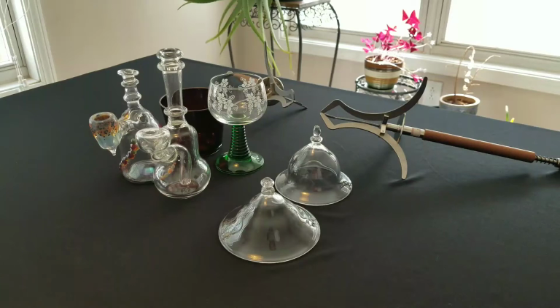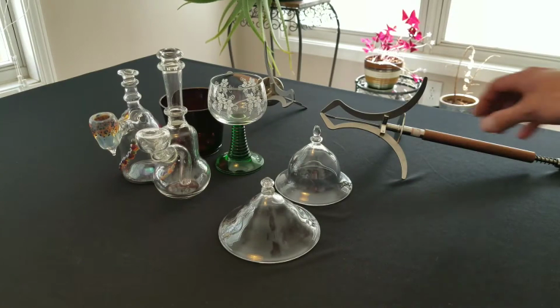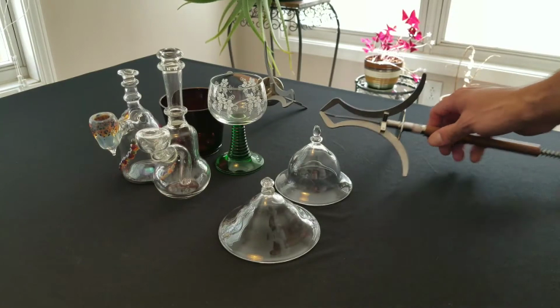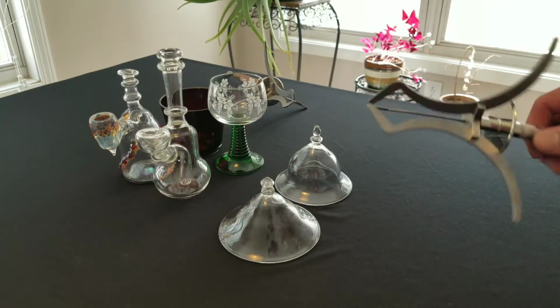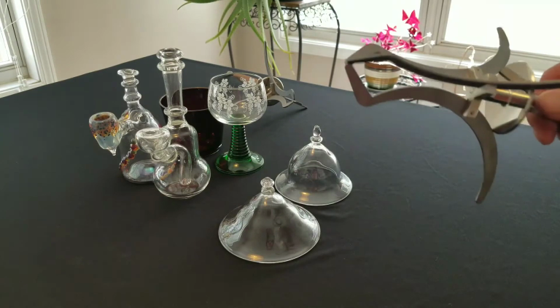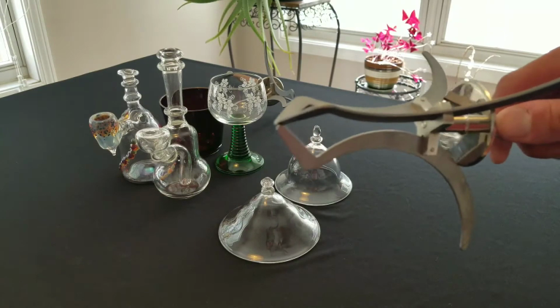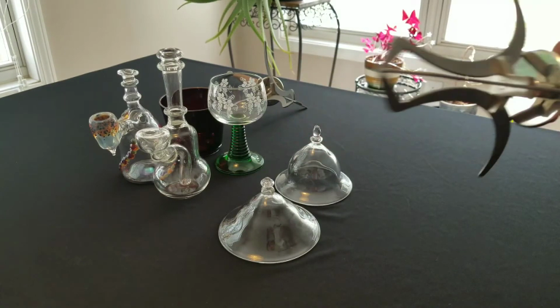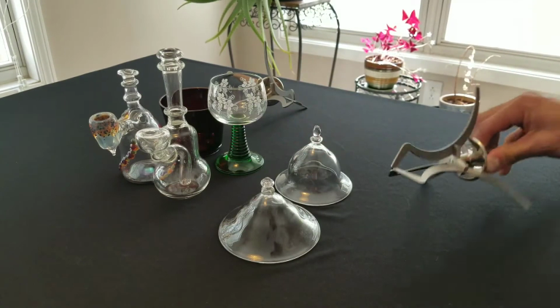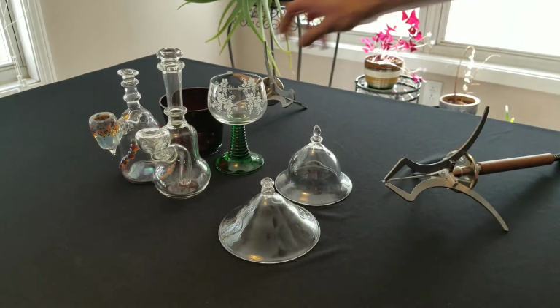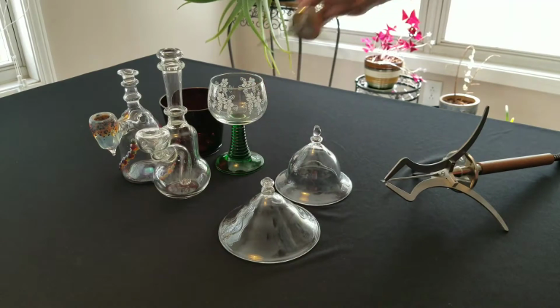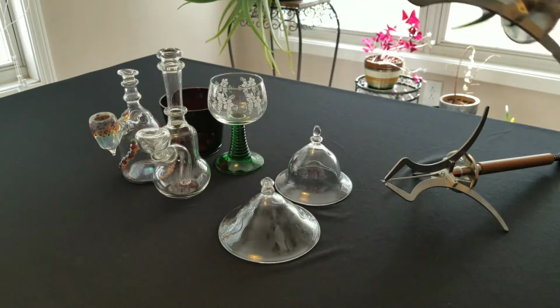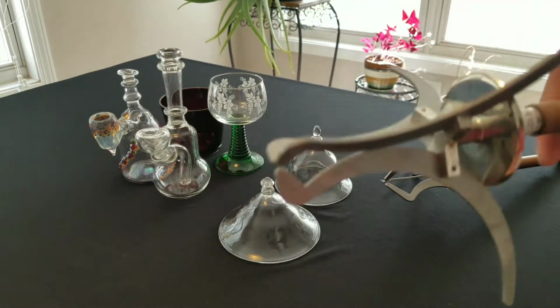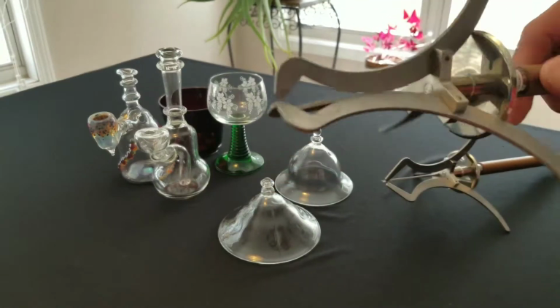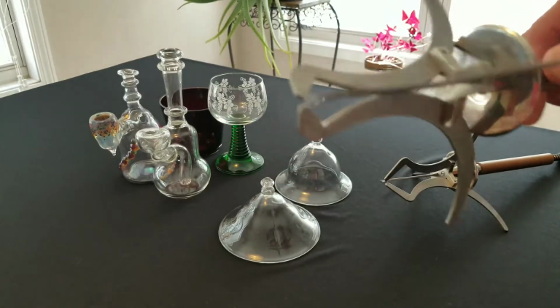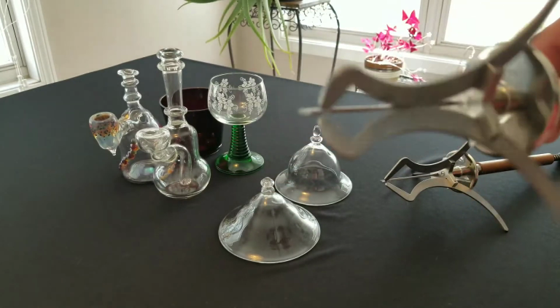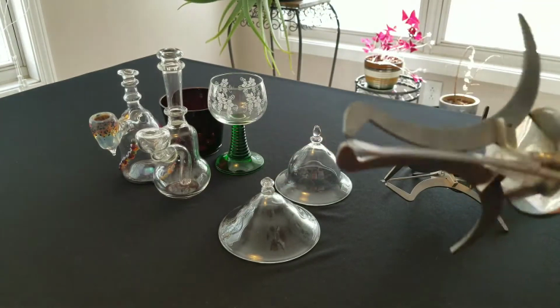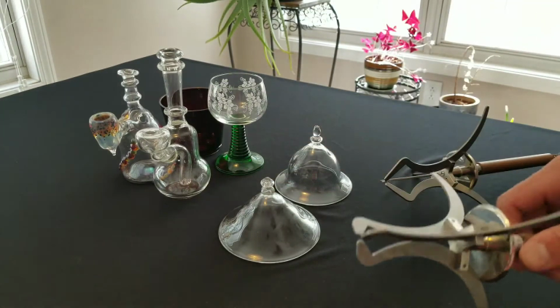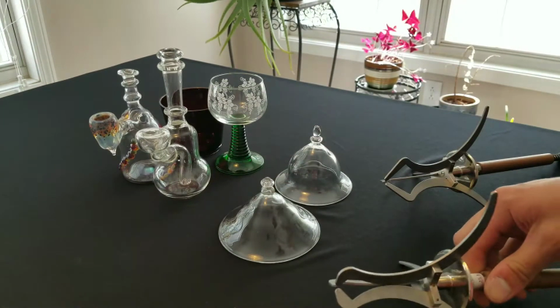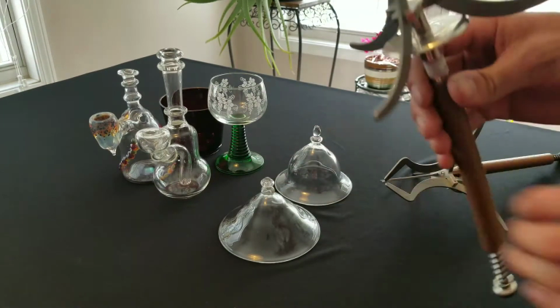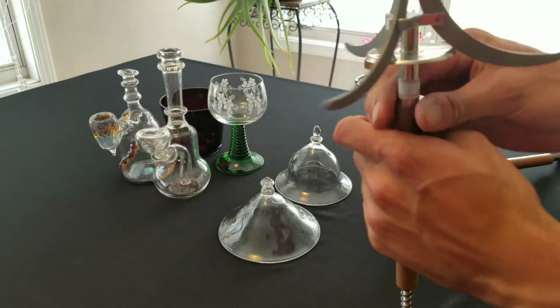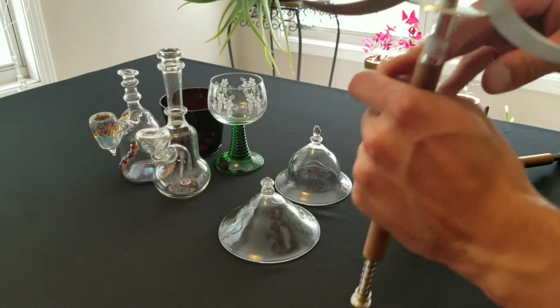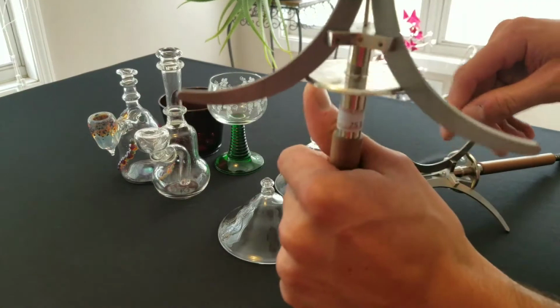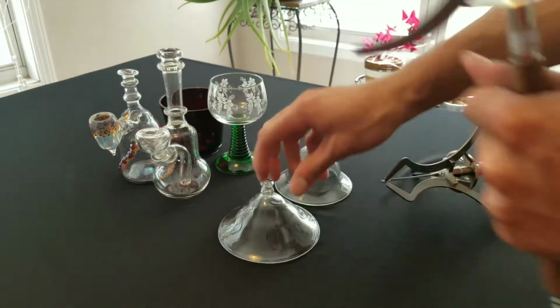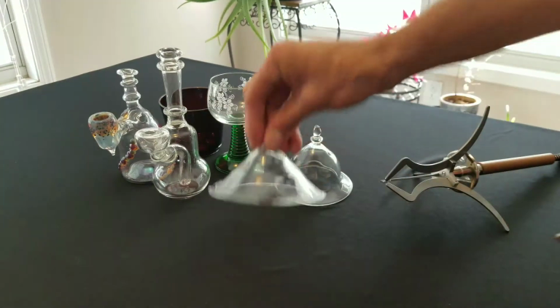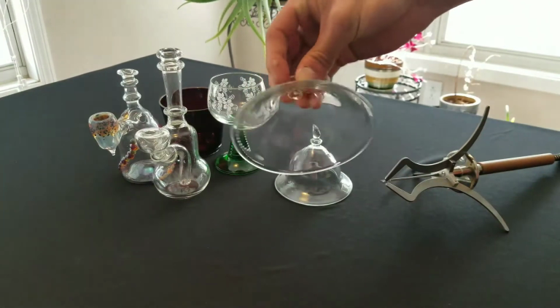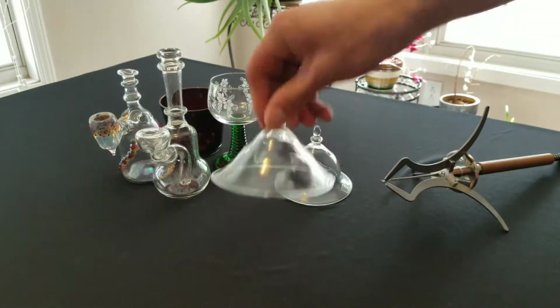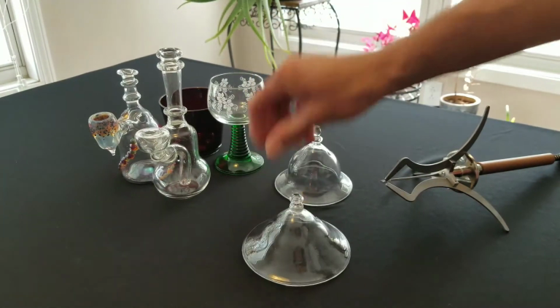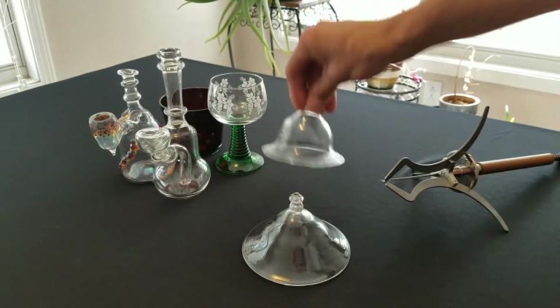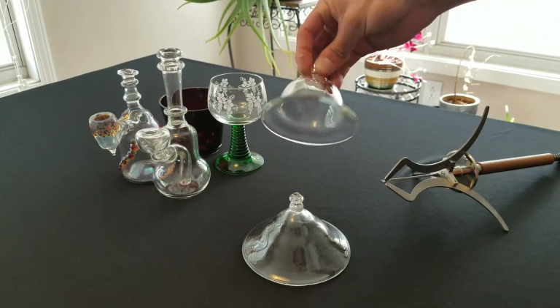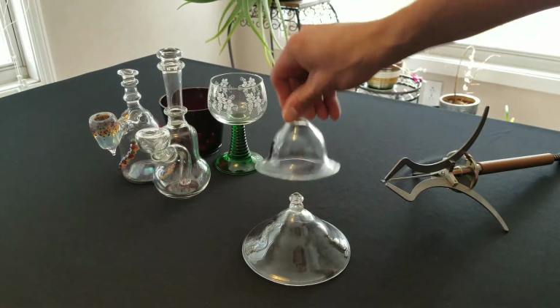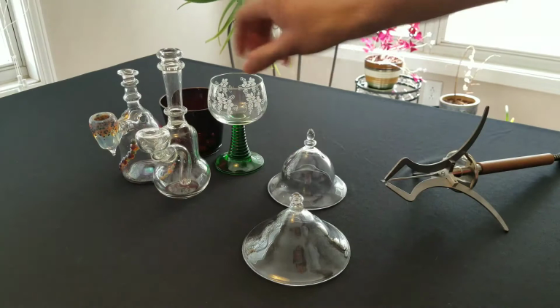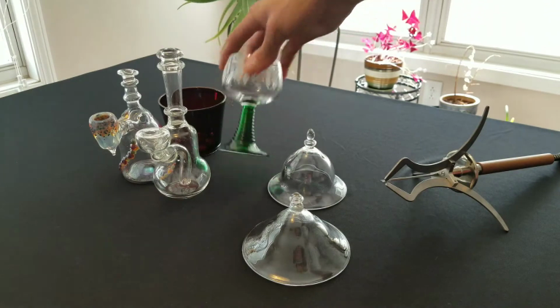We're gonna be comparing the extended claws with the original claws. These are both 50 to 100 millimeter grabbers. I got some stuff here and we're gonna try to hold things and see how the differences are.